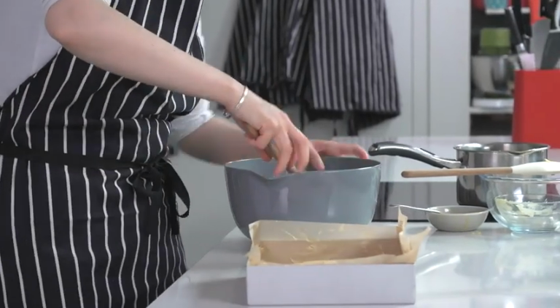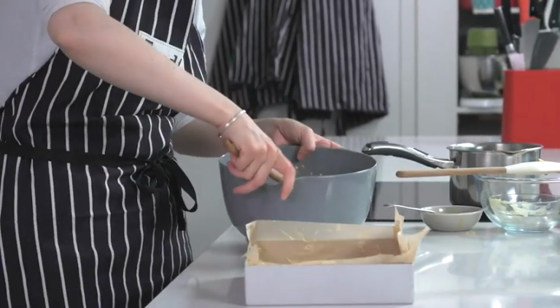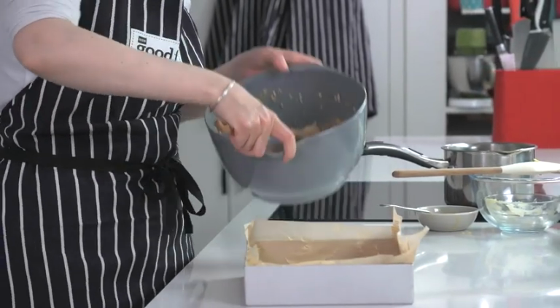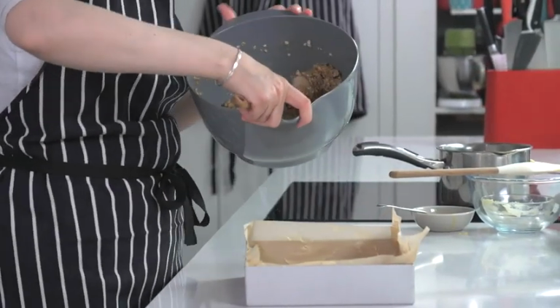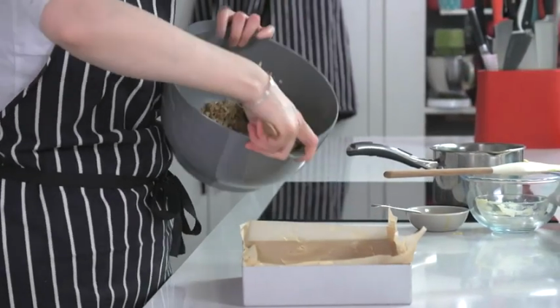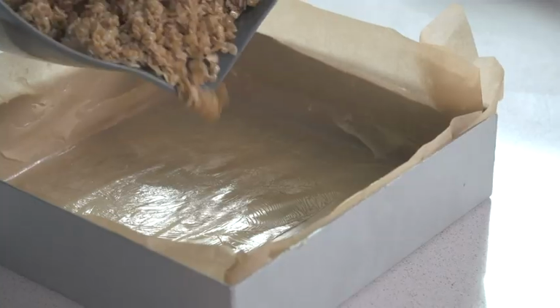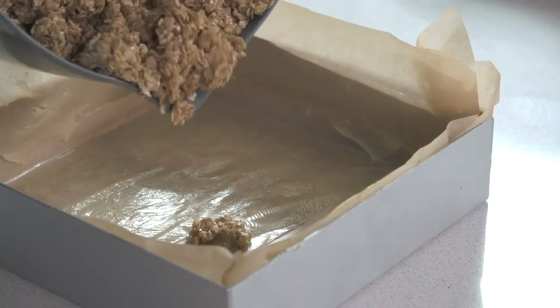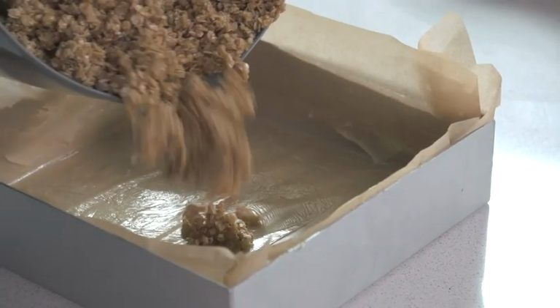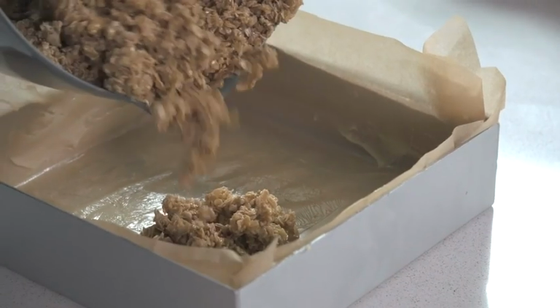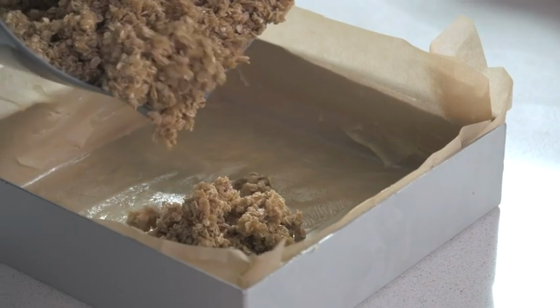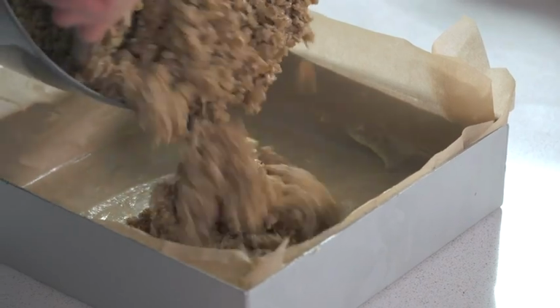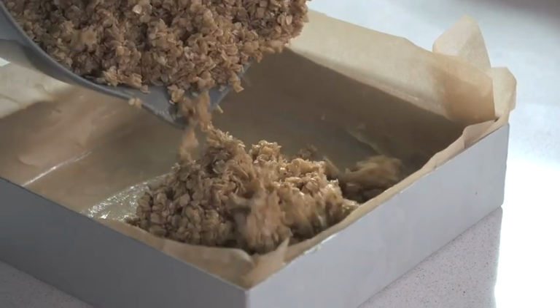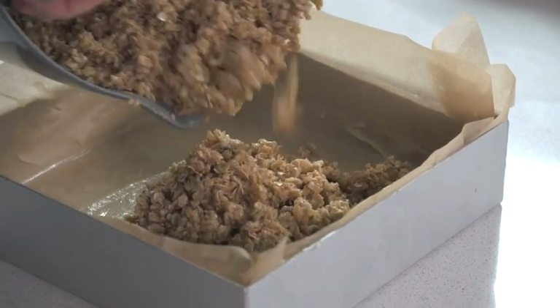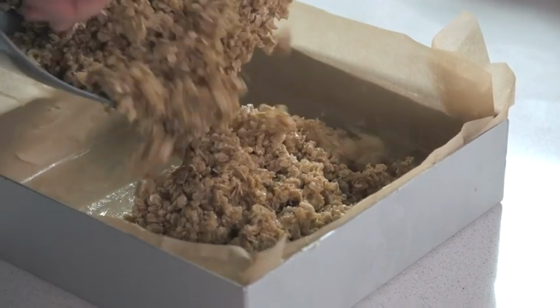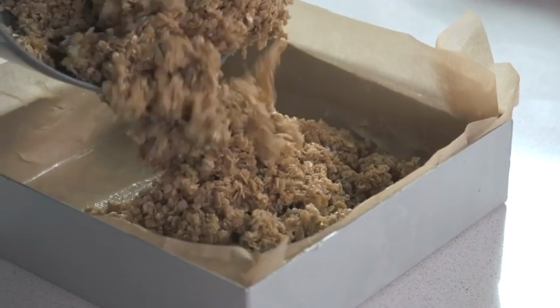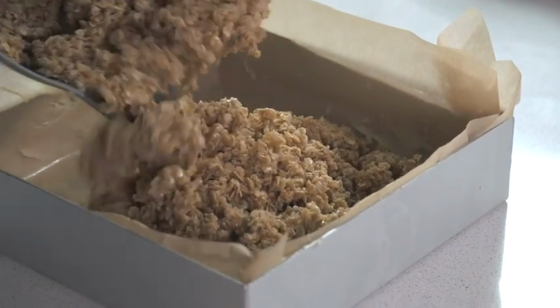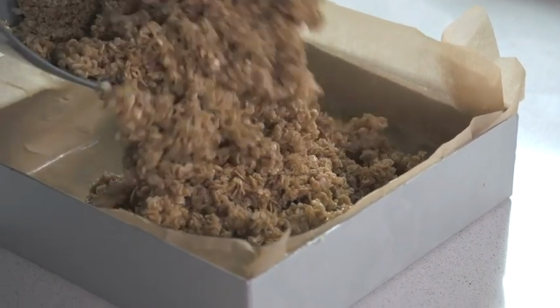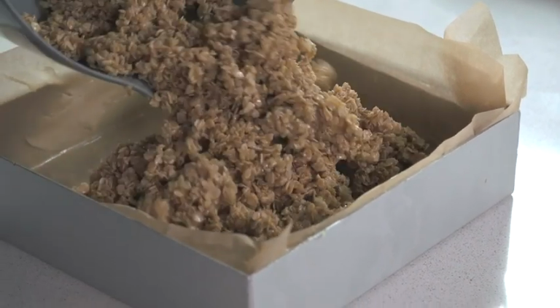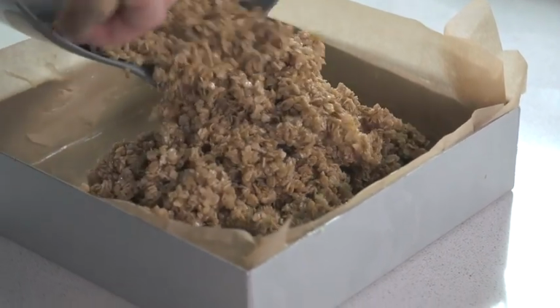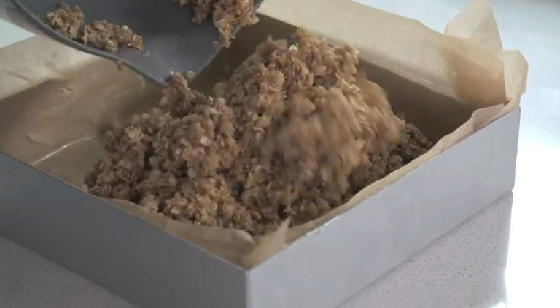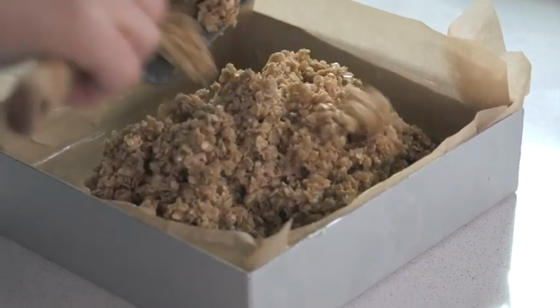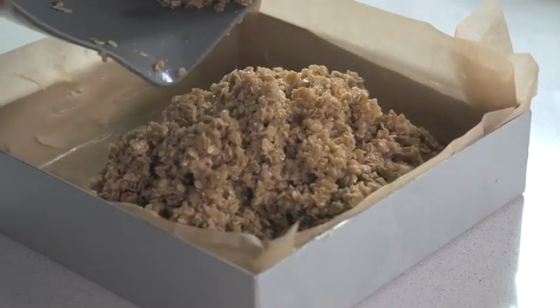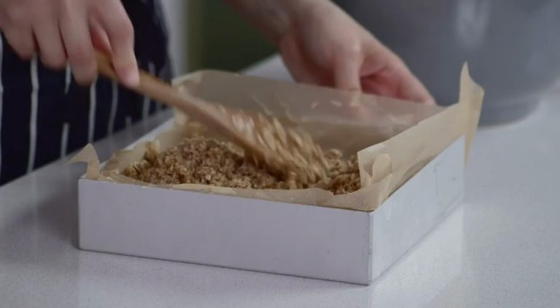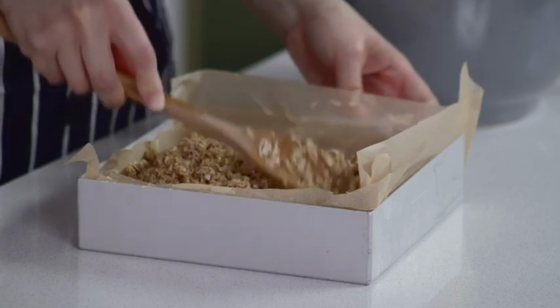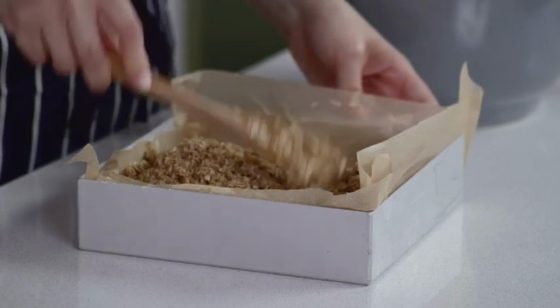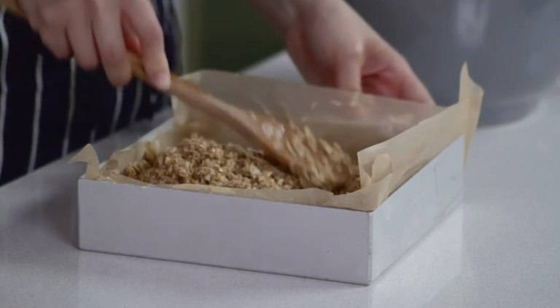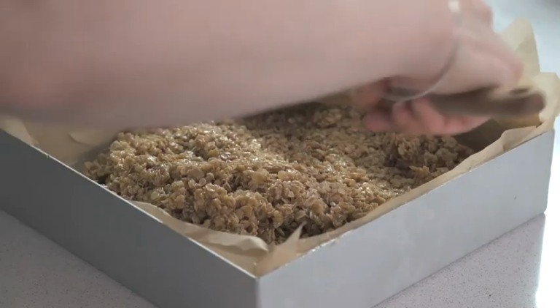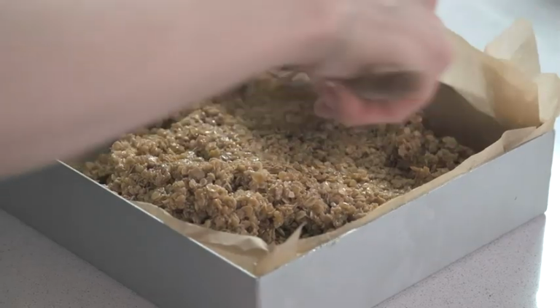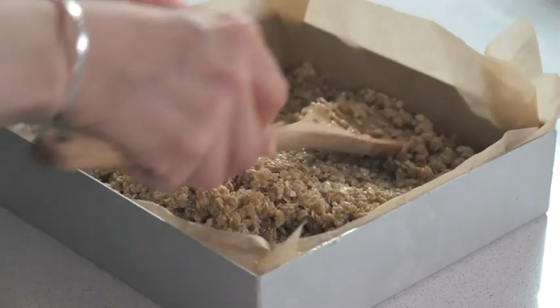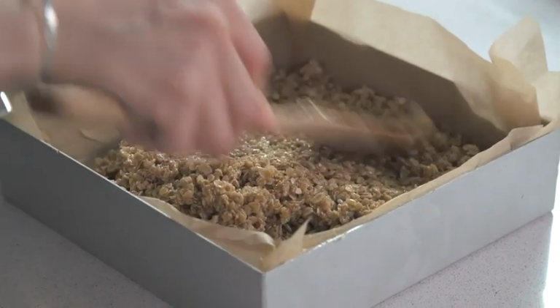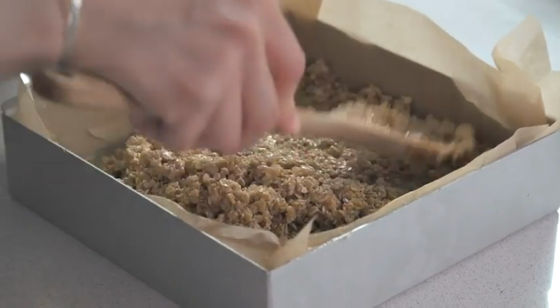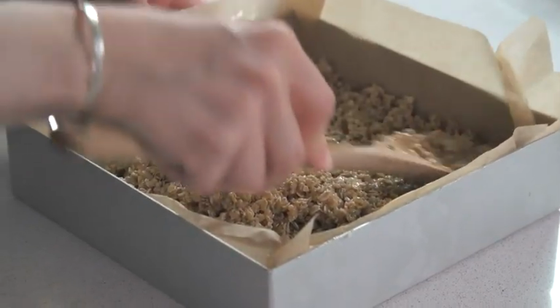Now I'm just going to tip it into the tin. I've just greased this and lined it with some baking parchment. Press it into all the corners with the back of your spoon and make sure it's nice and flat.